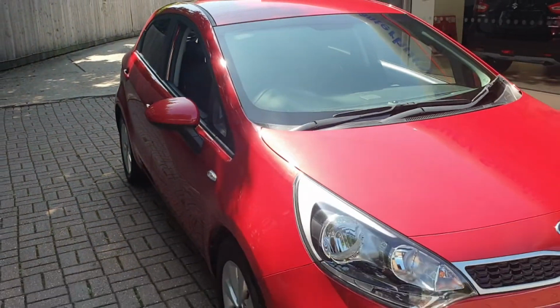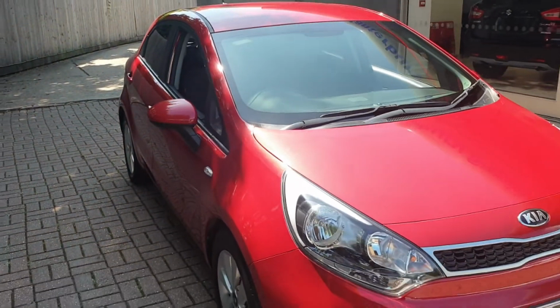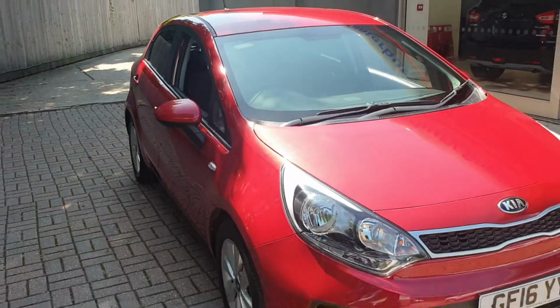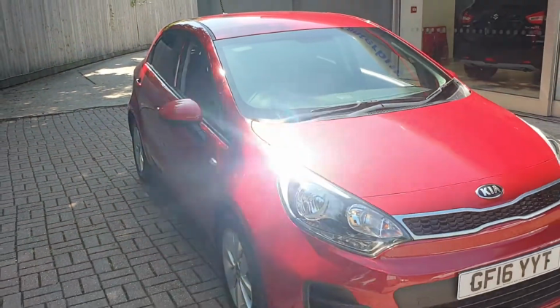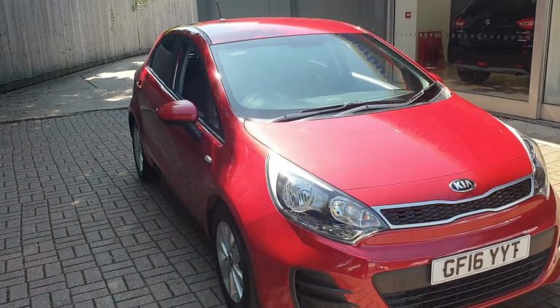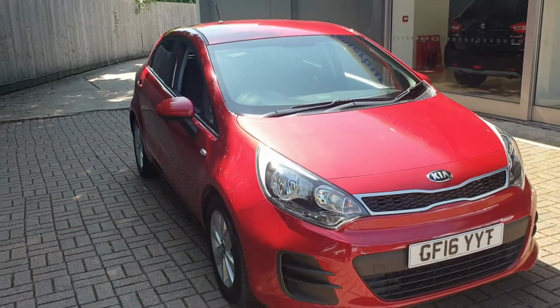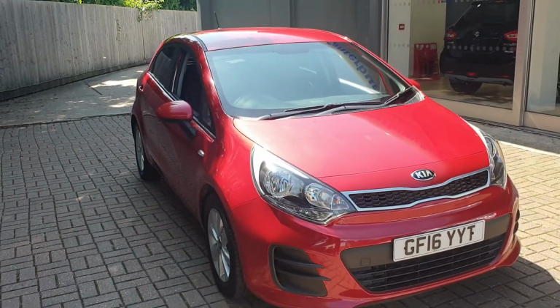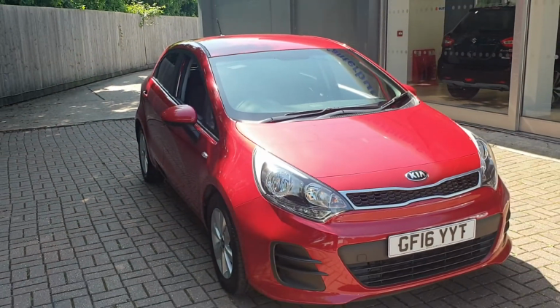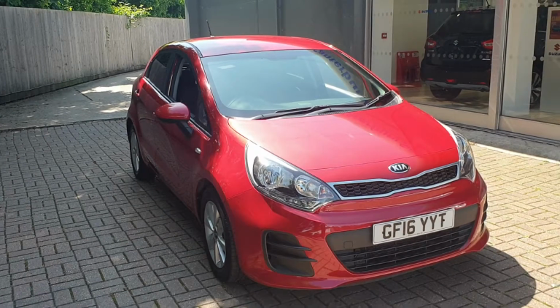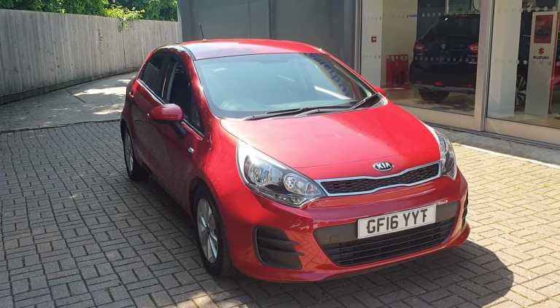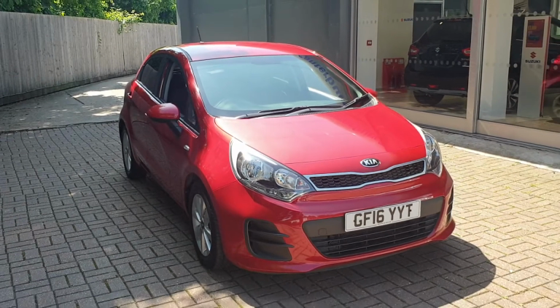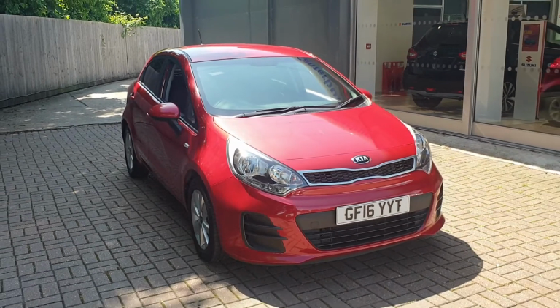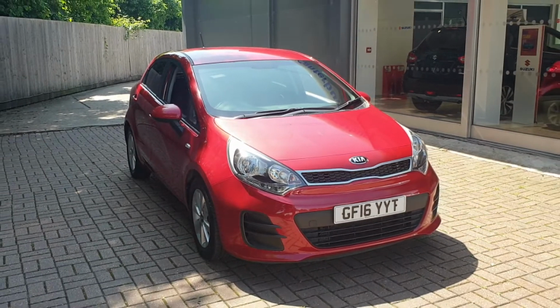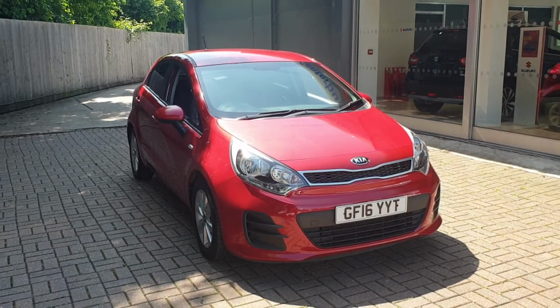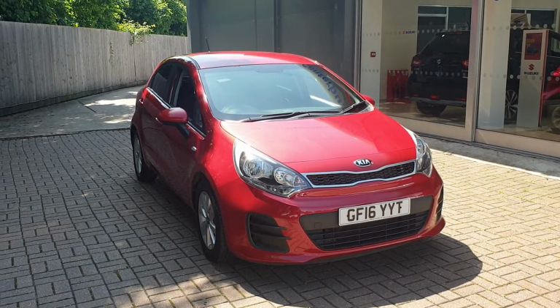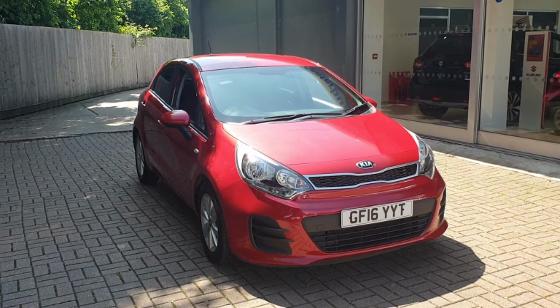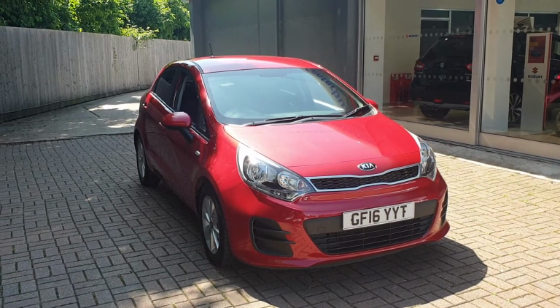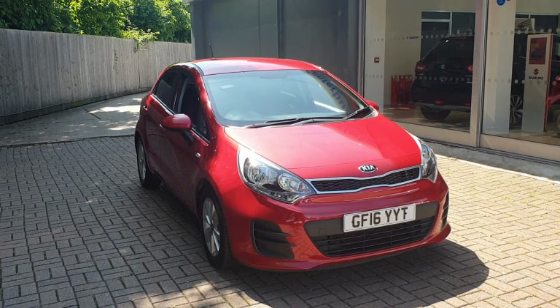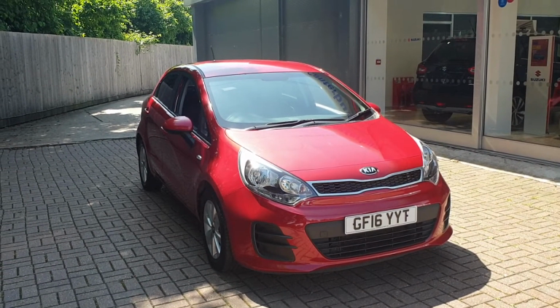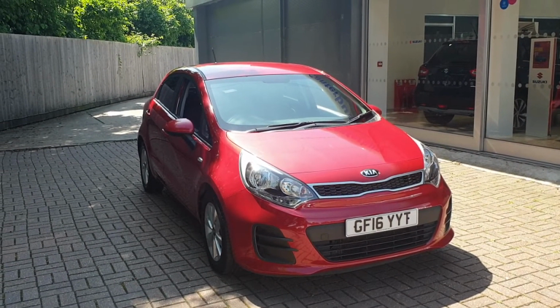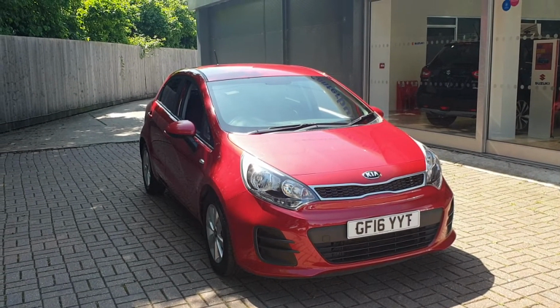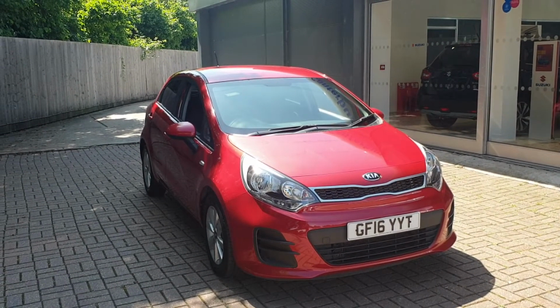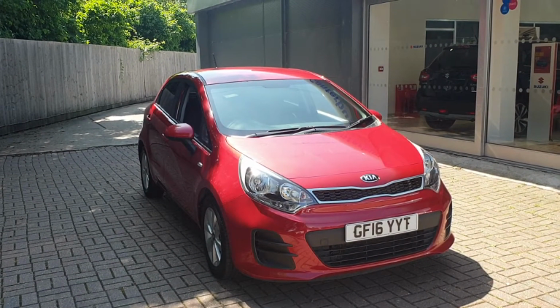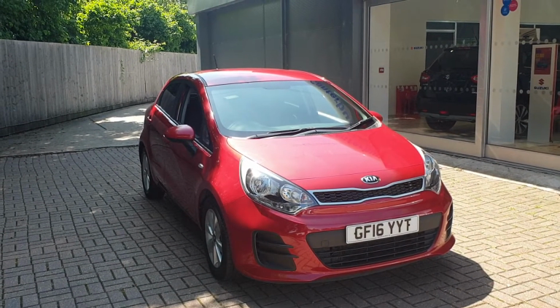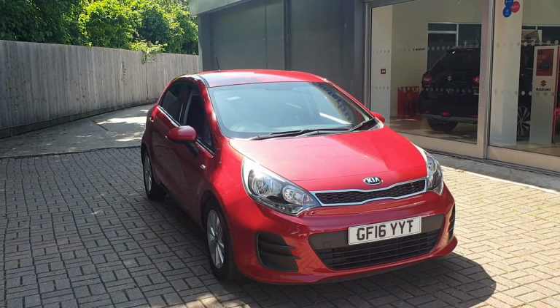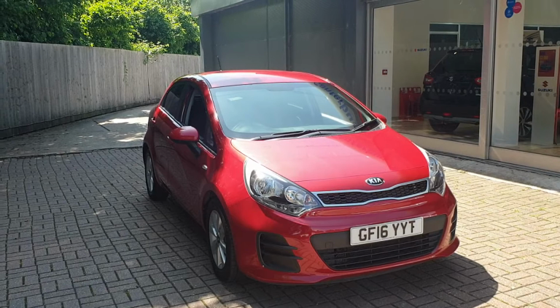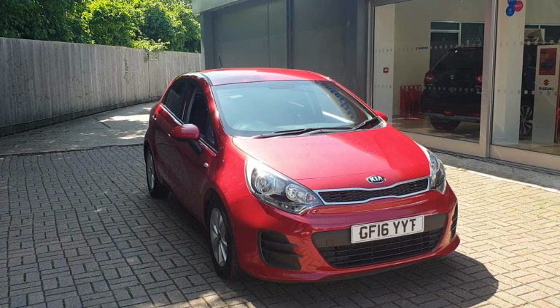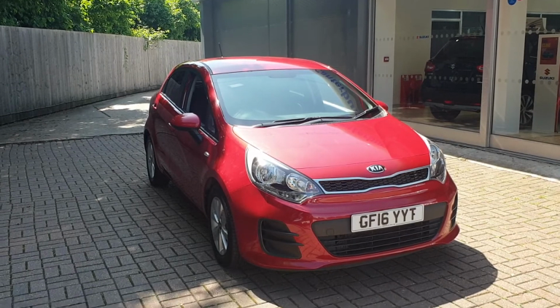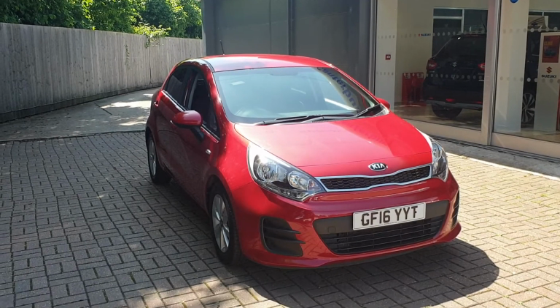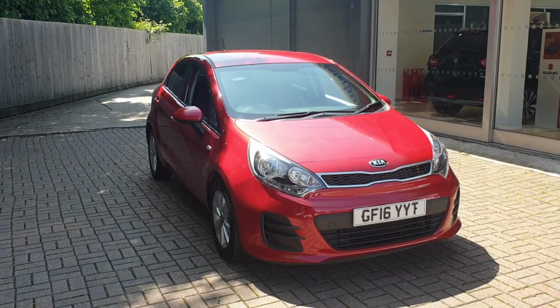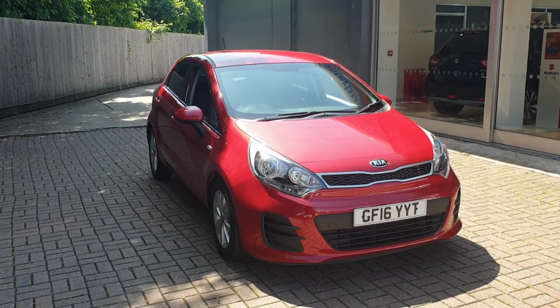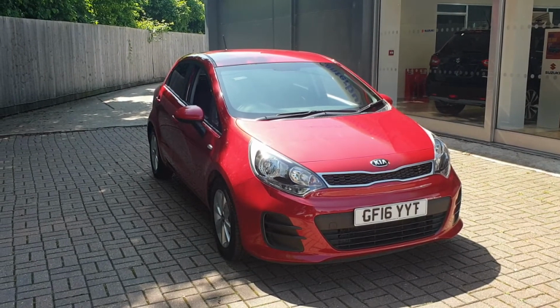If you would like to book a test drive in this vehicle or any other vehicle we have here at Canterbury Suzuki, please contact us on 01227 931 888. Thank you for watching.